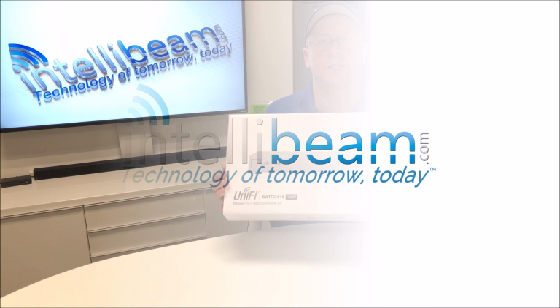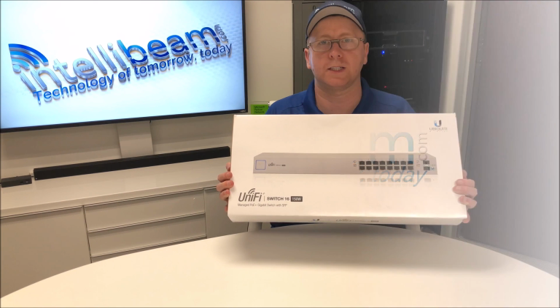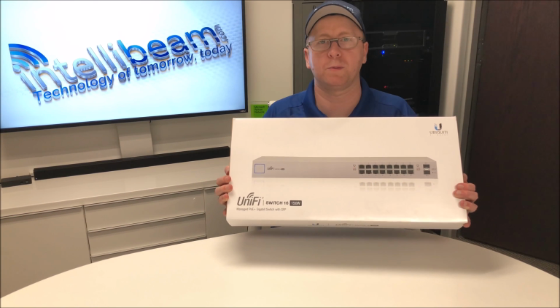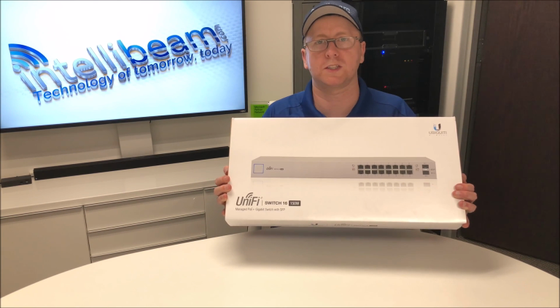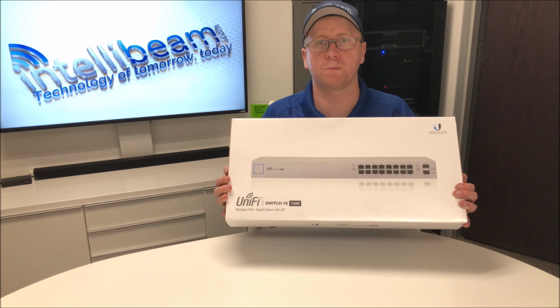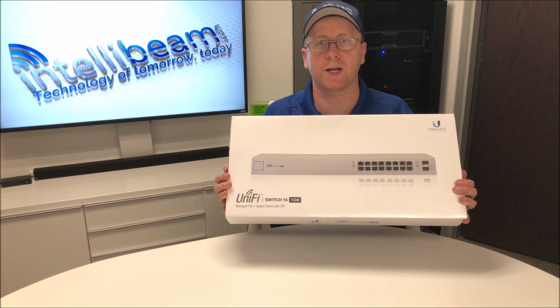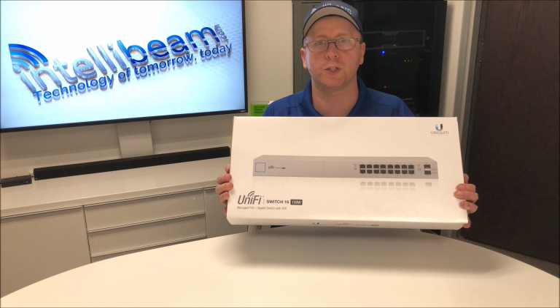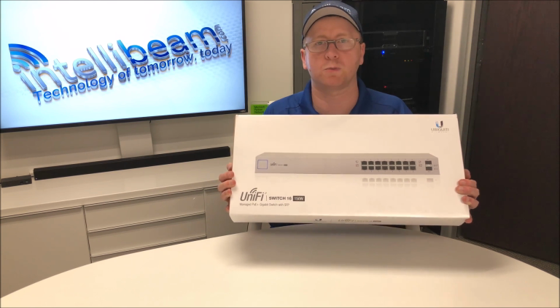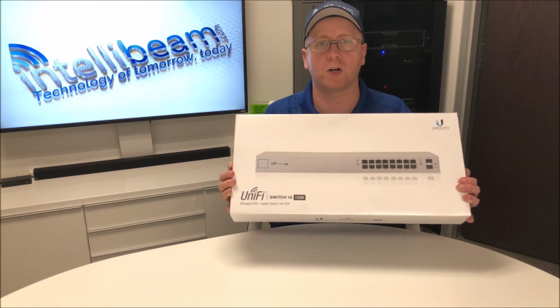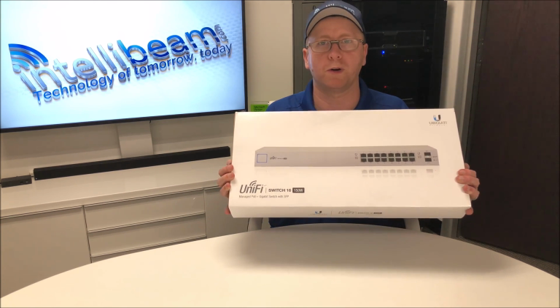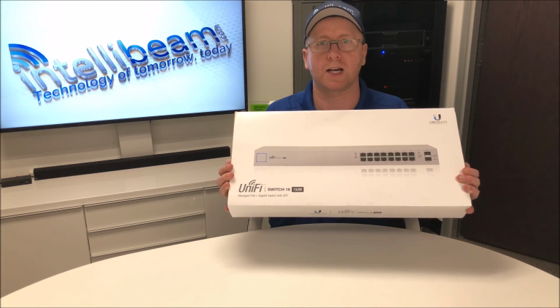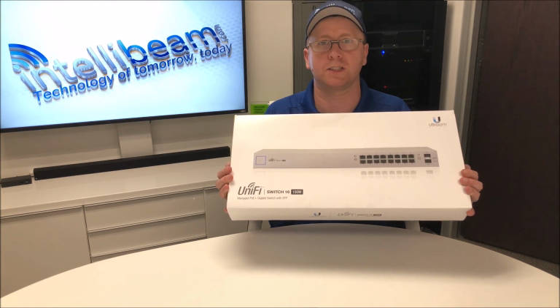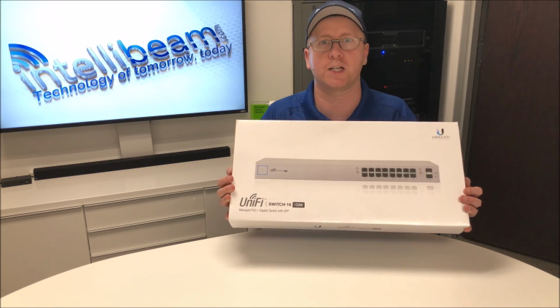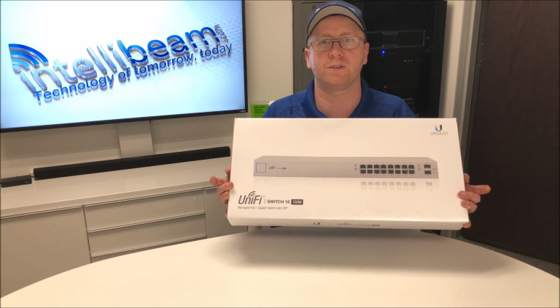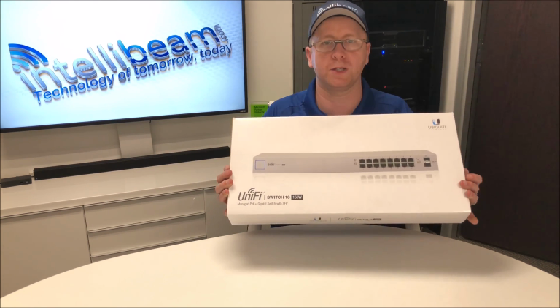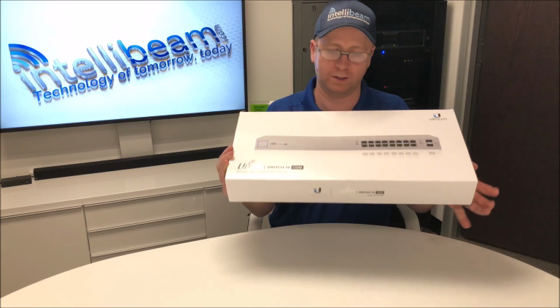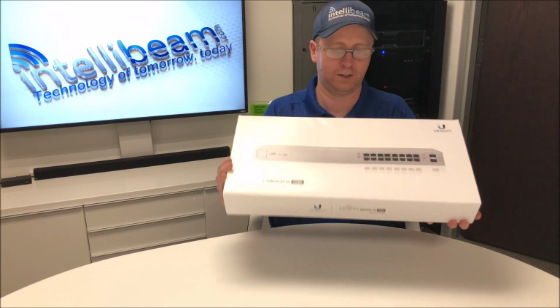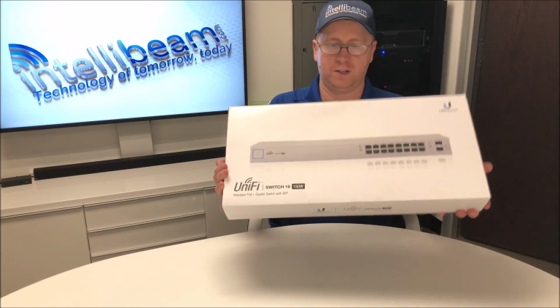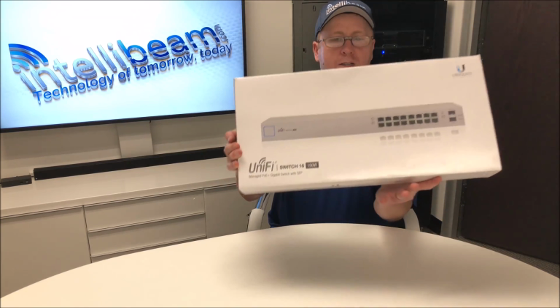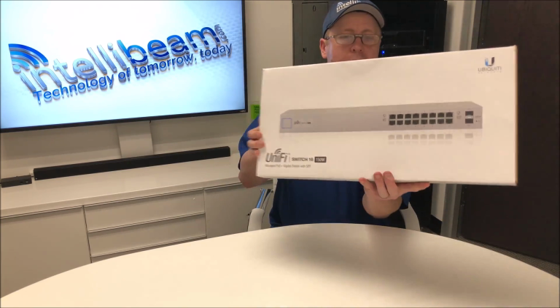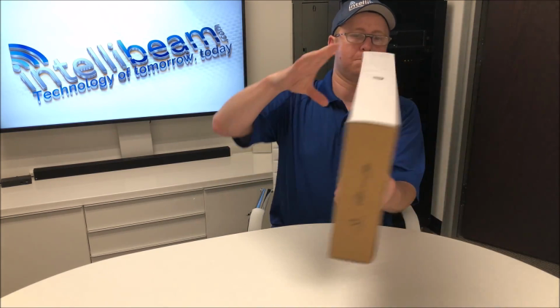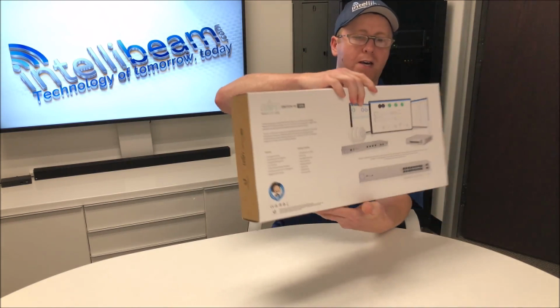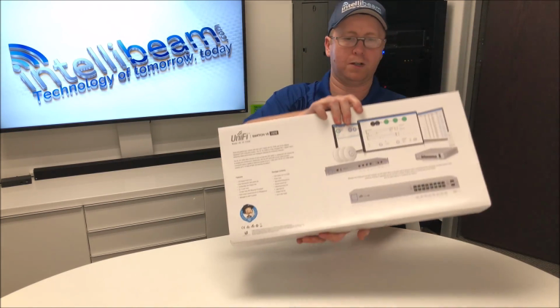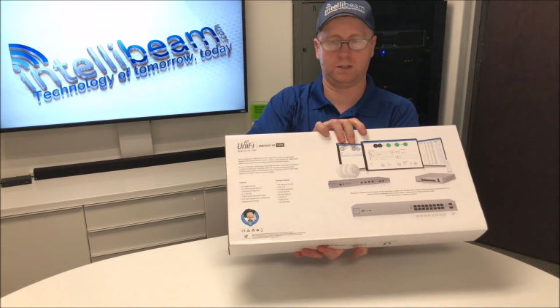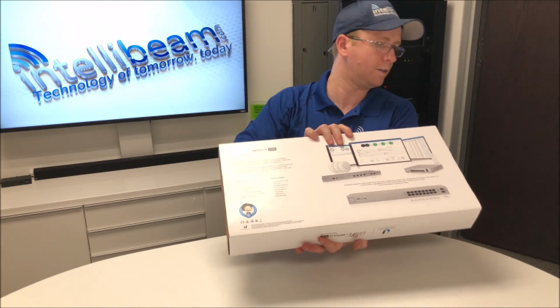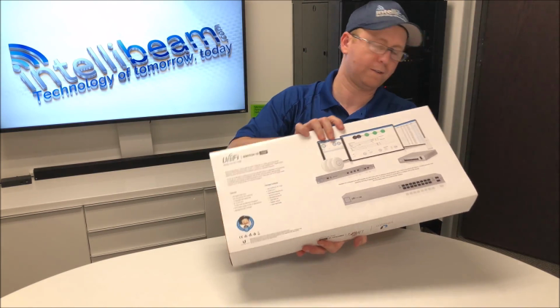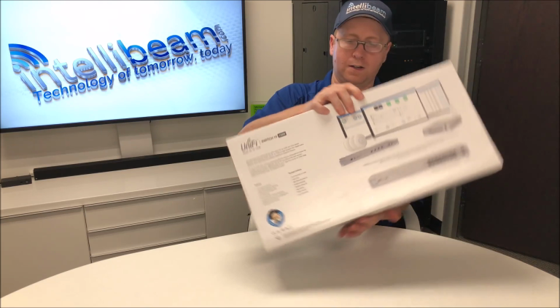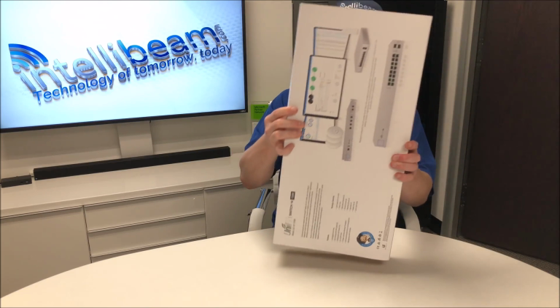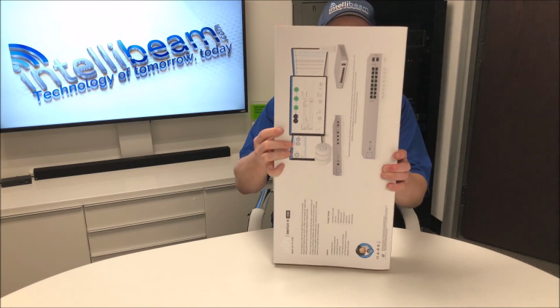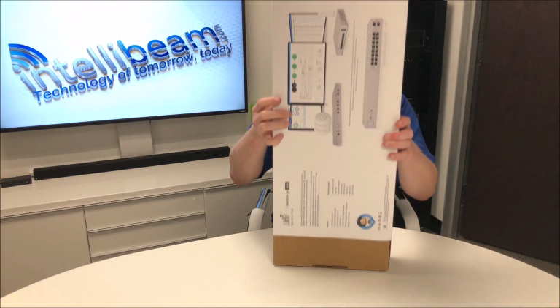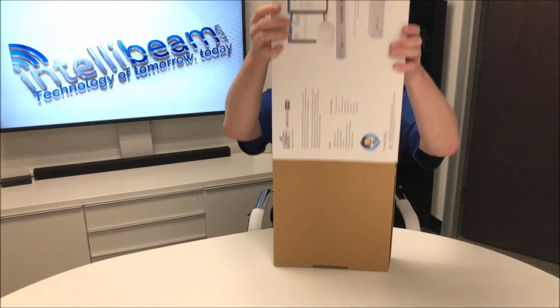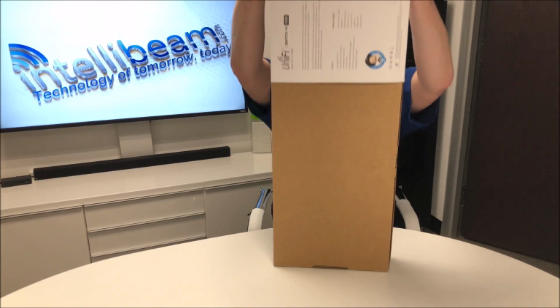This is the IntelliBeam unboxing for the Ubiquiti Networks UniFi Switch model US-16-150W. Here is the back of the box. Let's crack it open and see what we got.